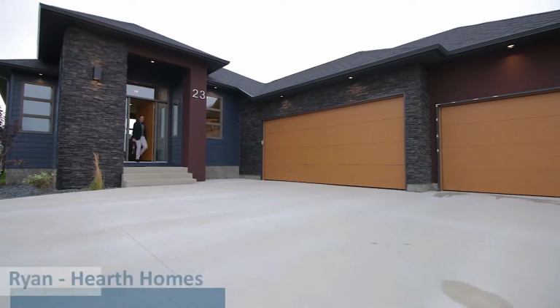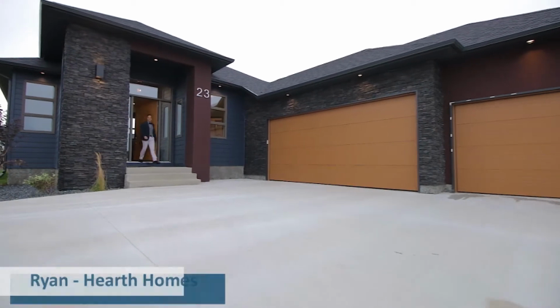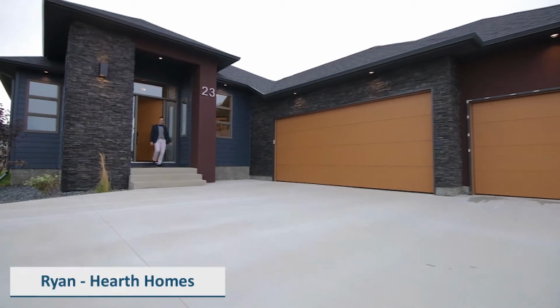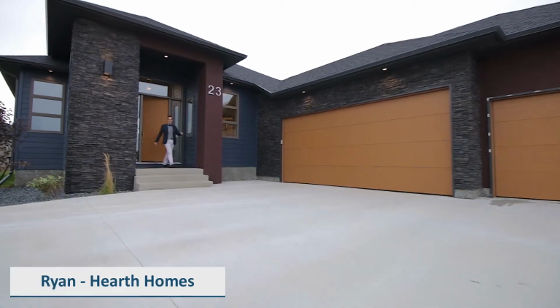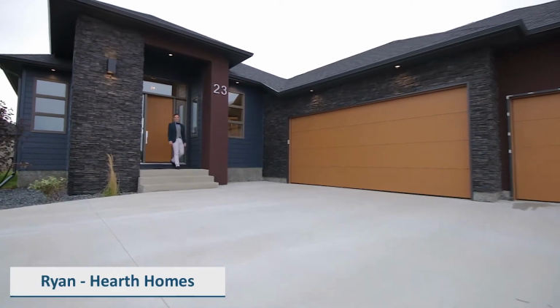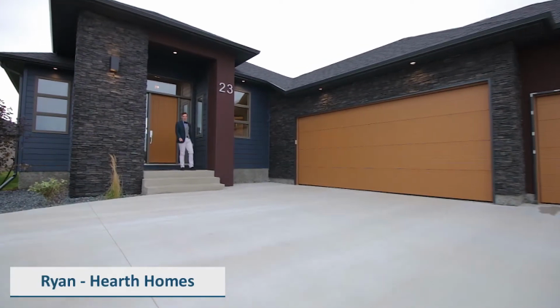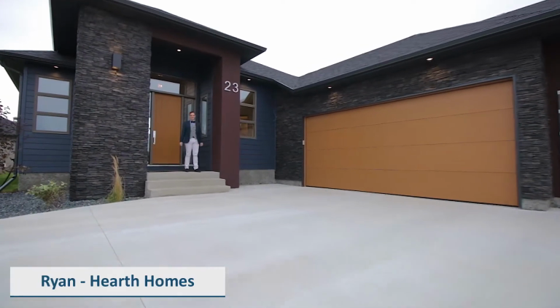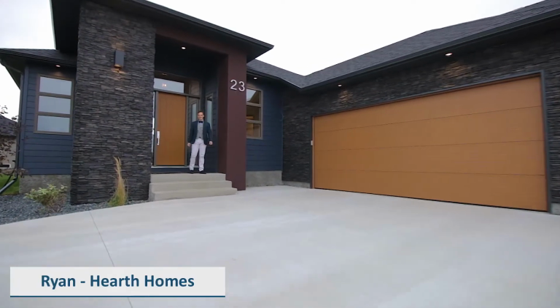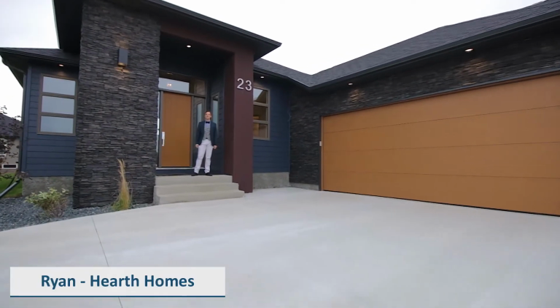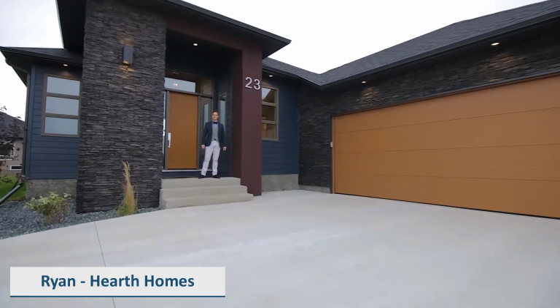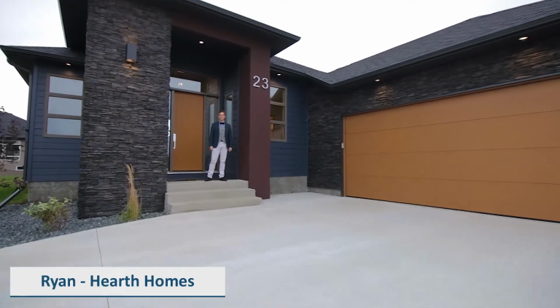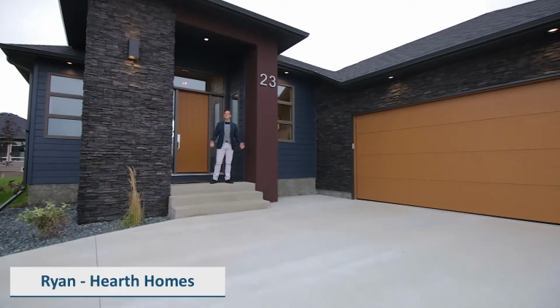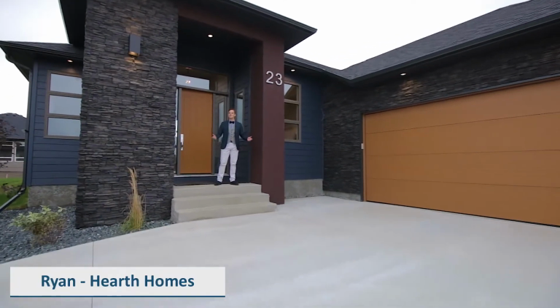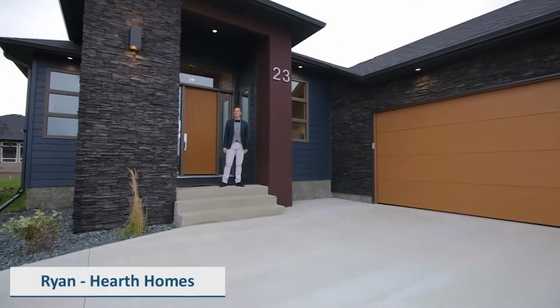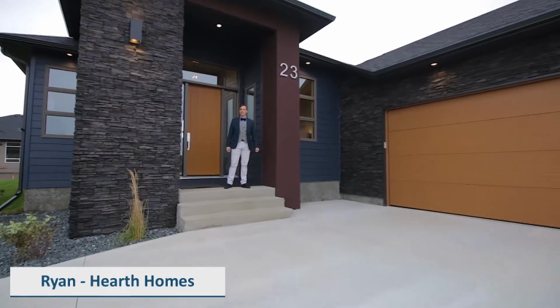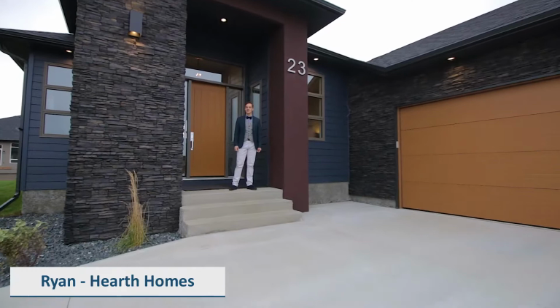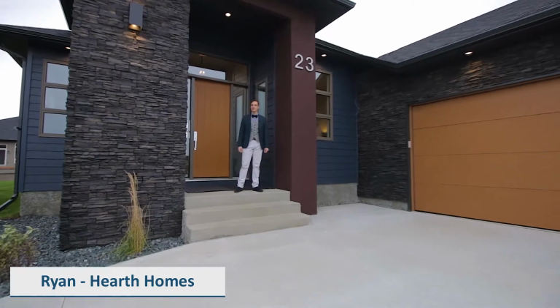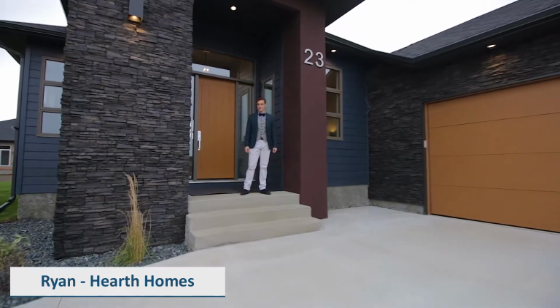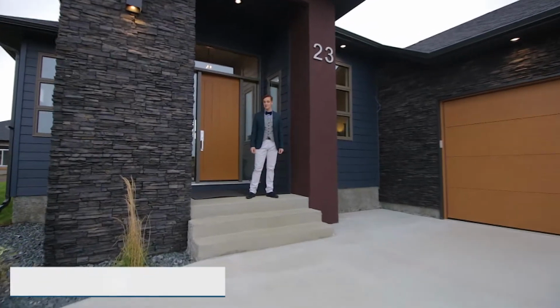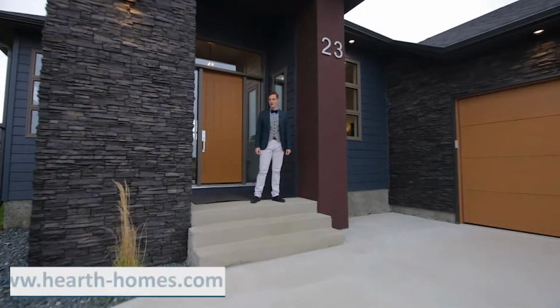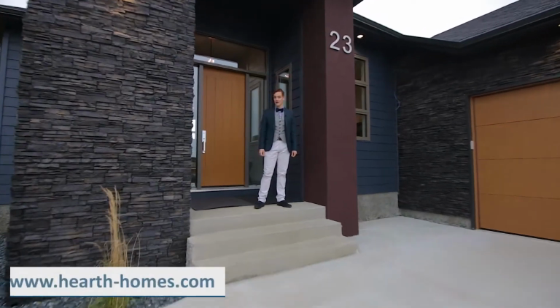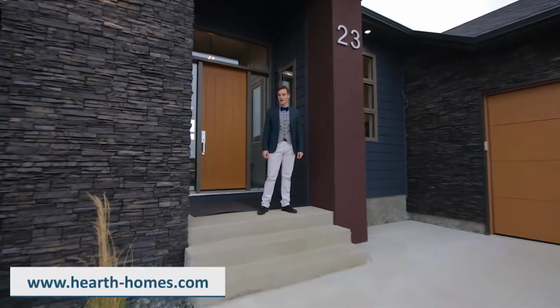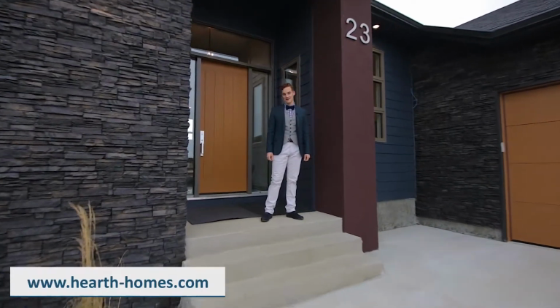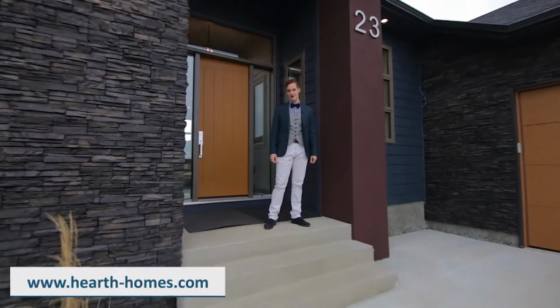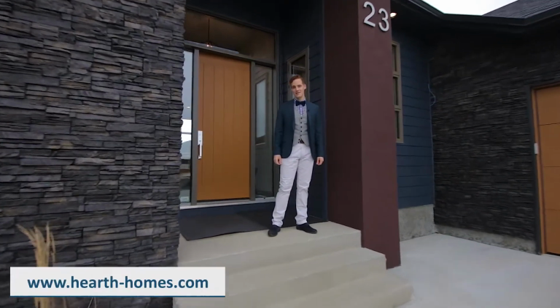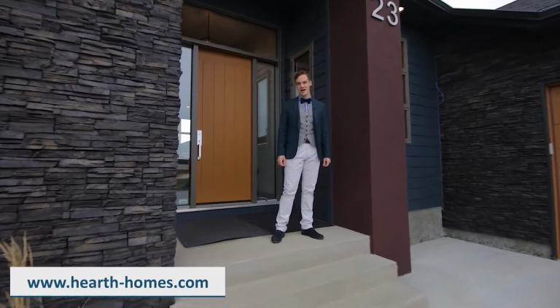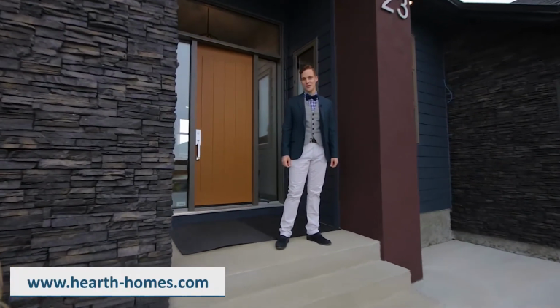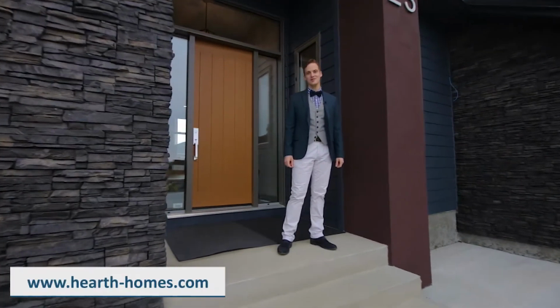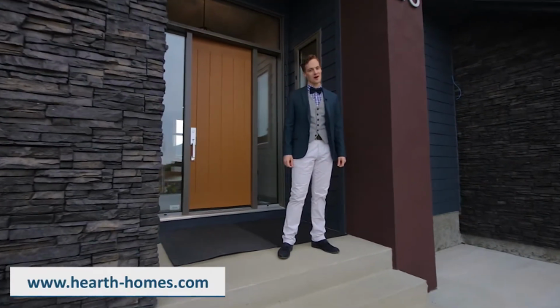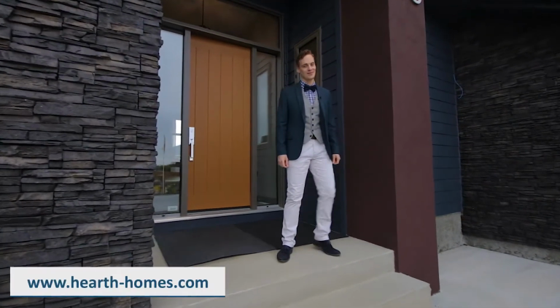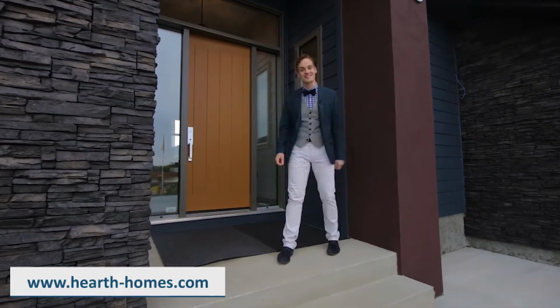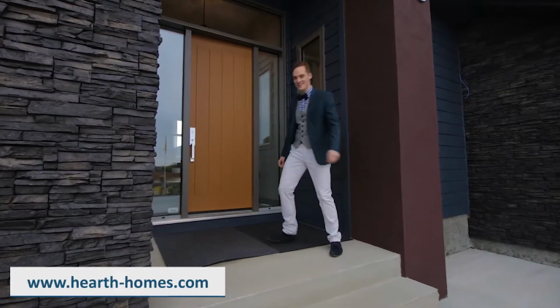Thanks for joining me today at the Westcott. If you liked what you saw, come visit us at one of our show homes, or see more on our website at hearth-homes.com. See you later.